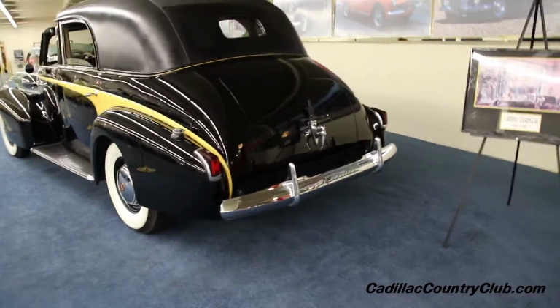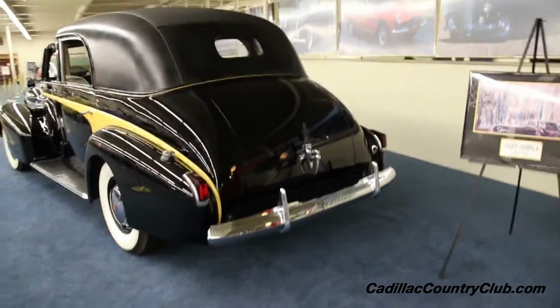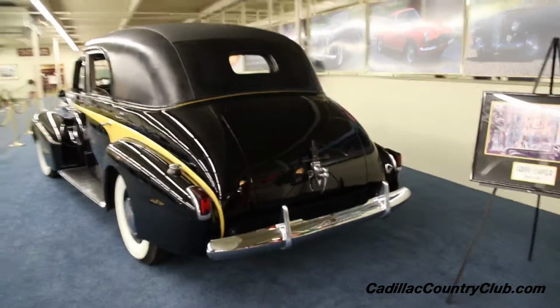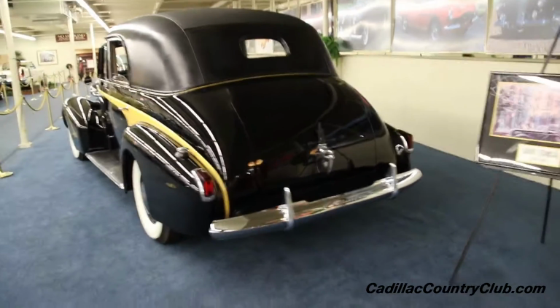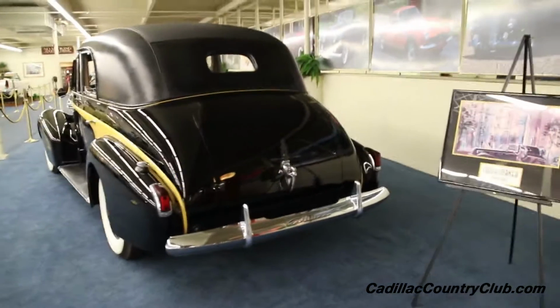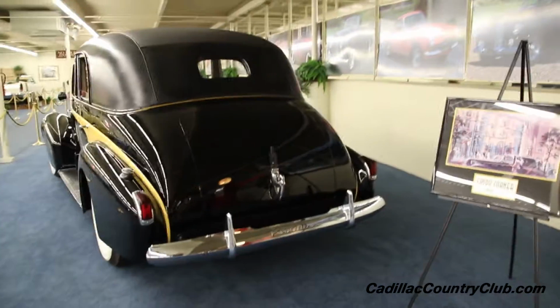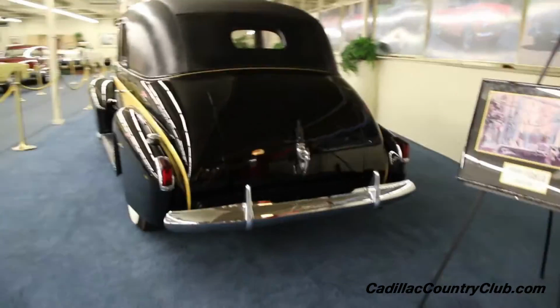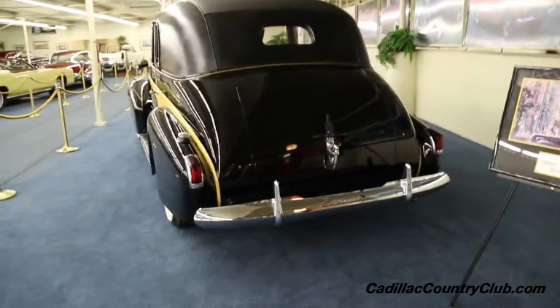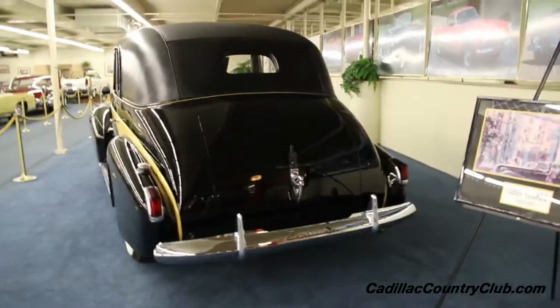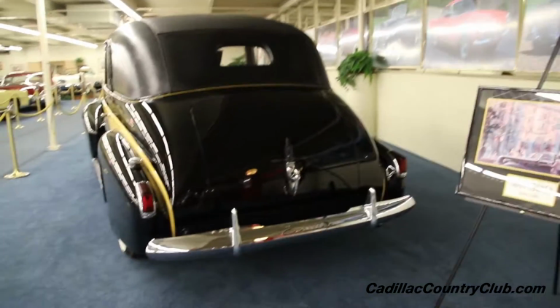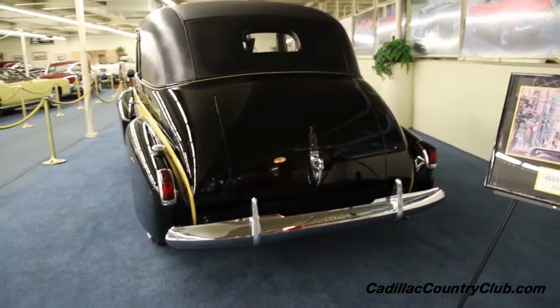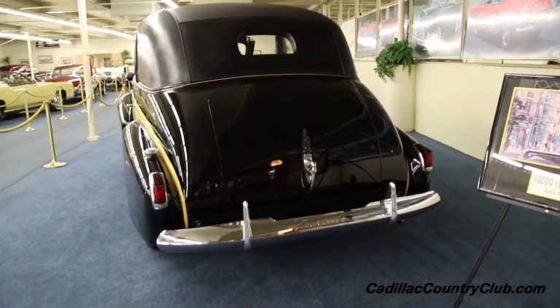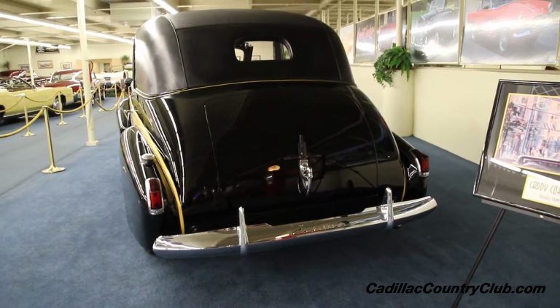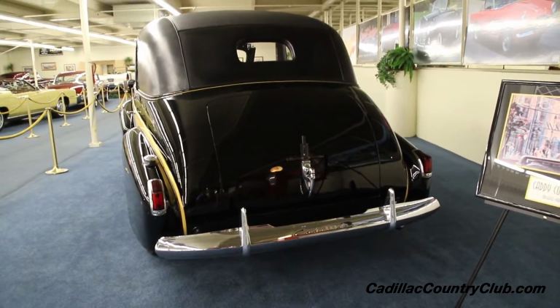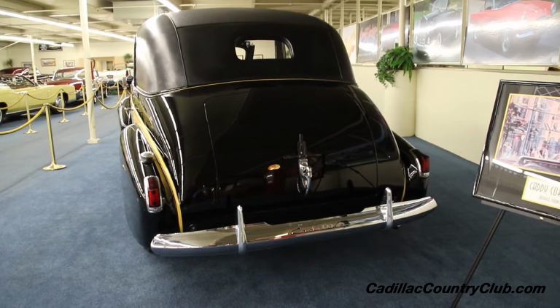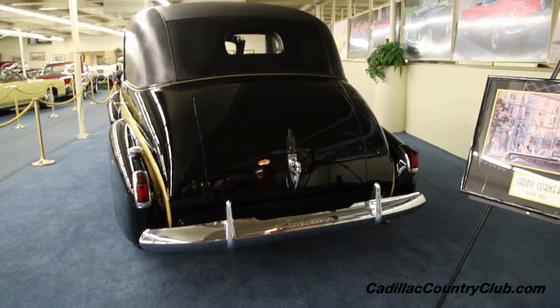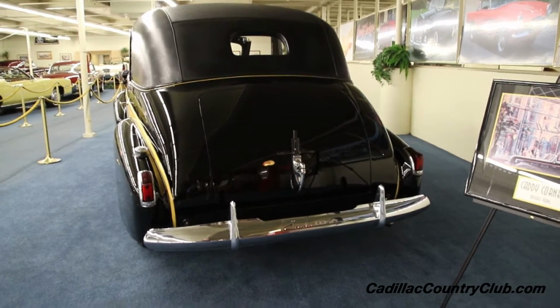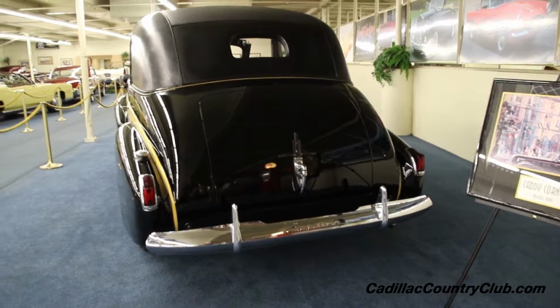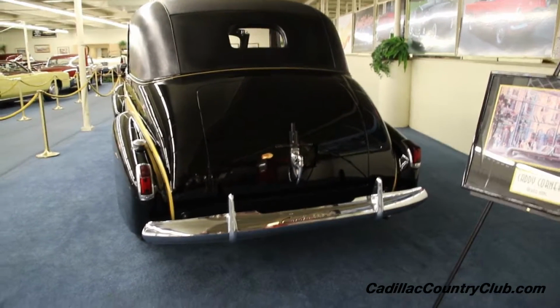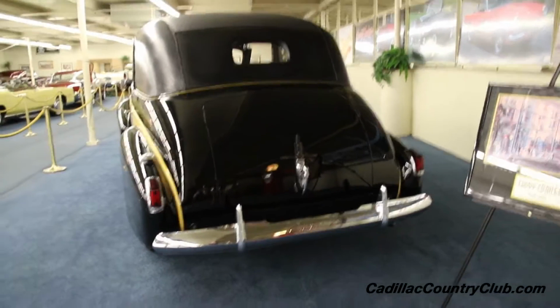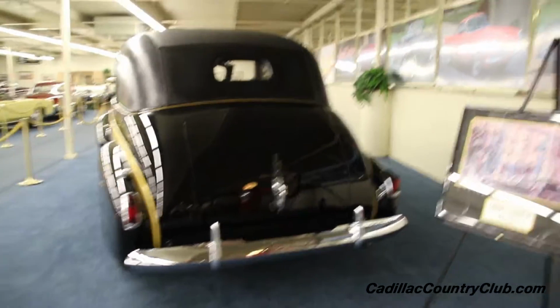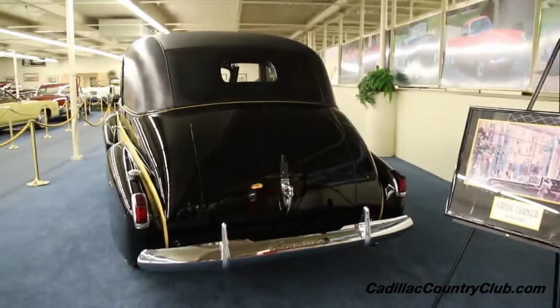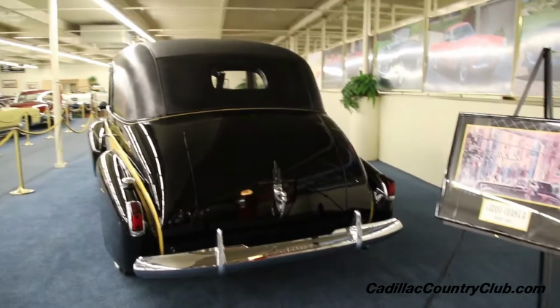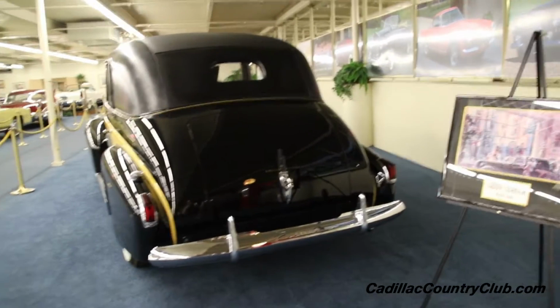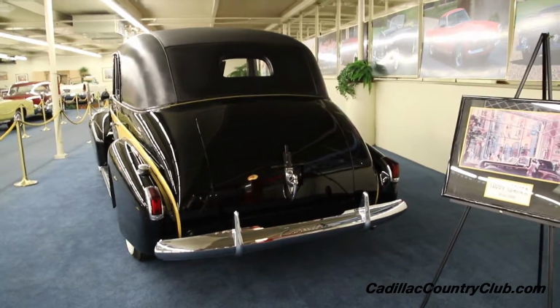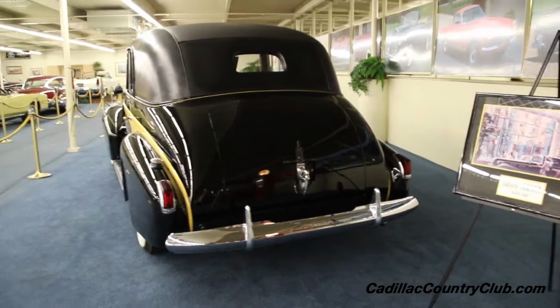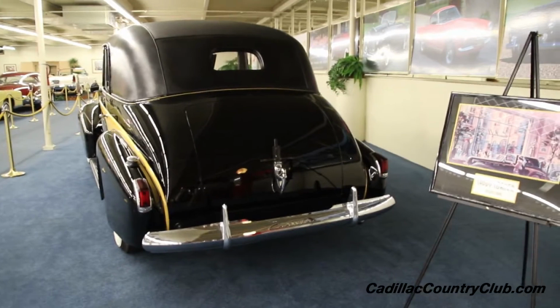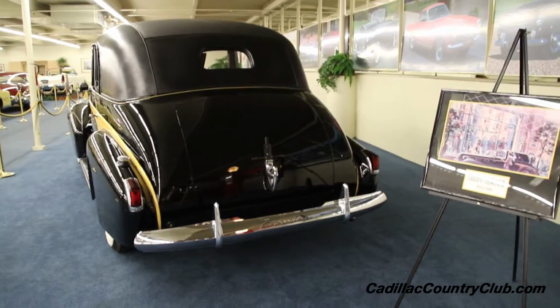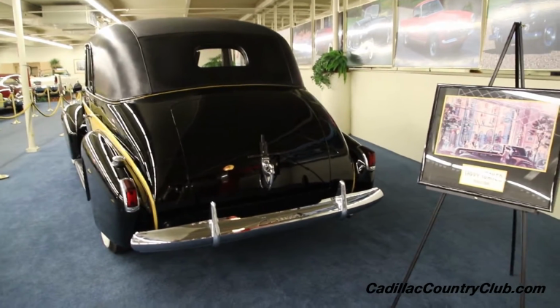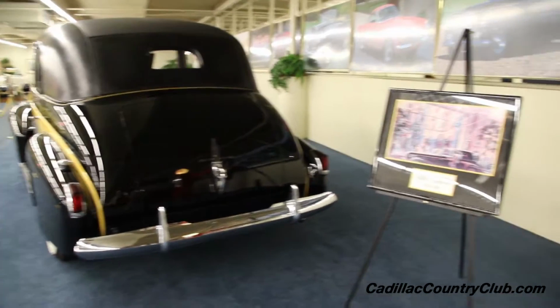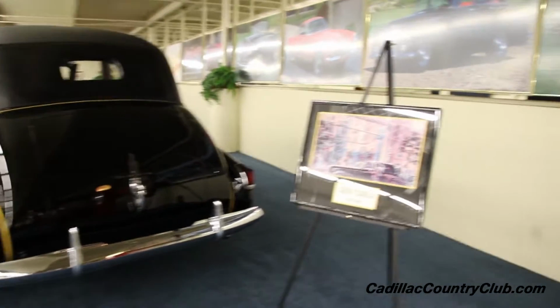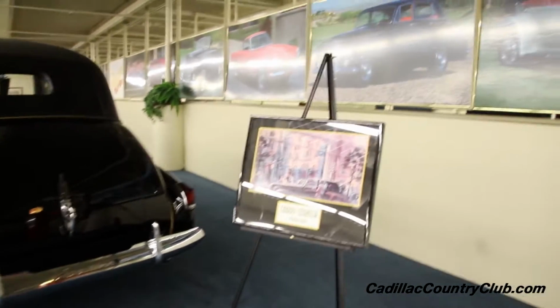Once again, we're at the auto collection show at the Link. If you want to see more Cadillacs like this, visit CadillacCountryClub.com and you'll see all the videos. We also have a YouTube channel.